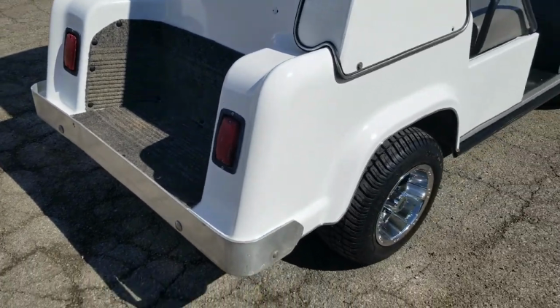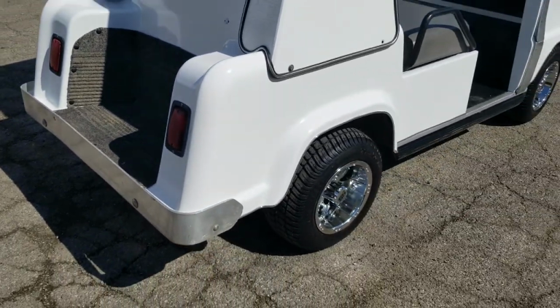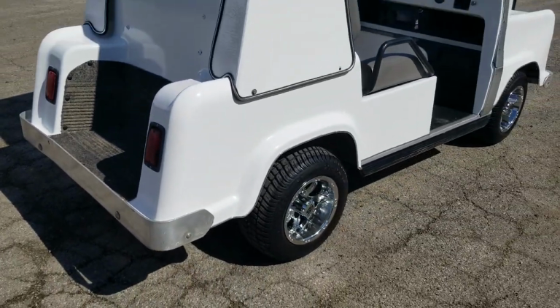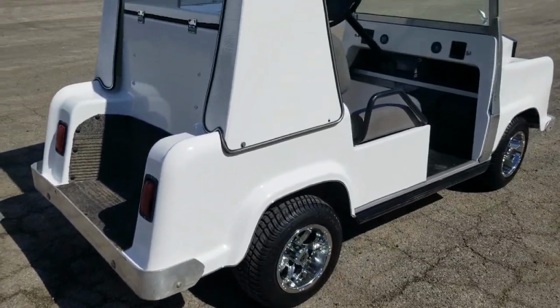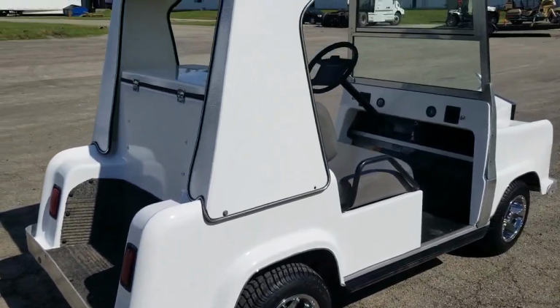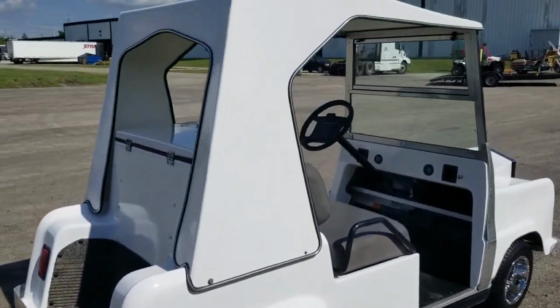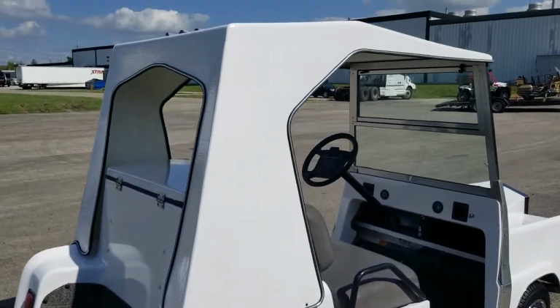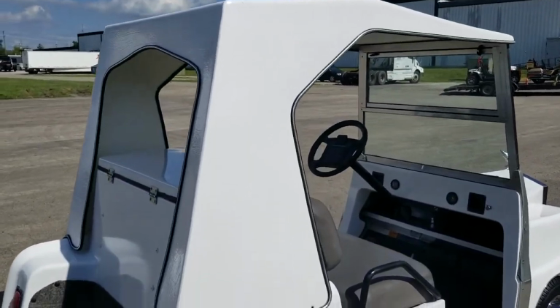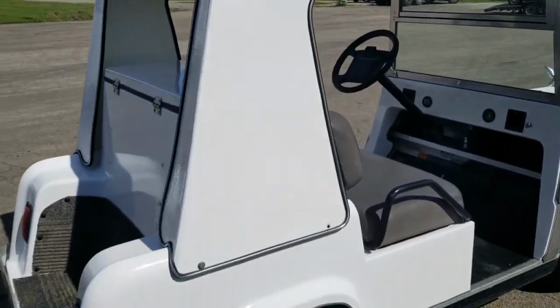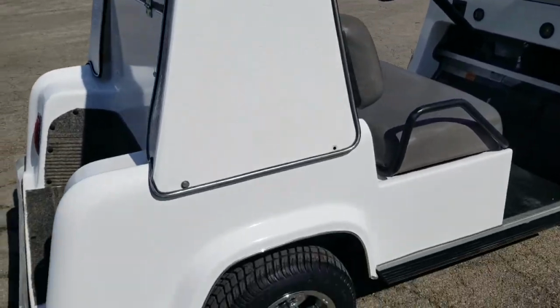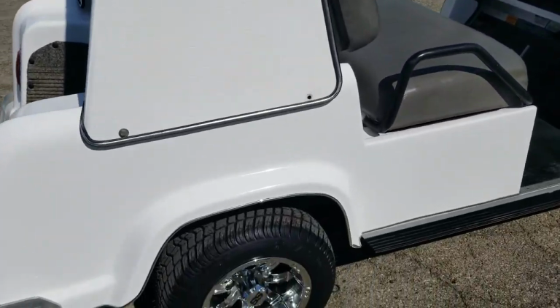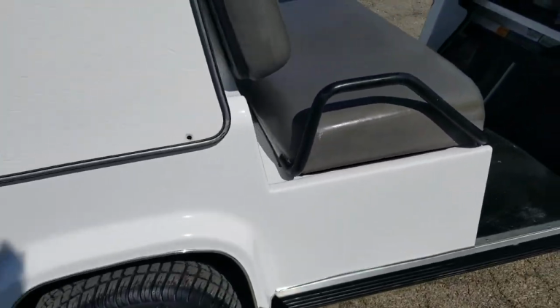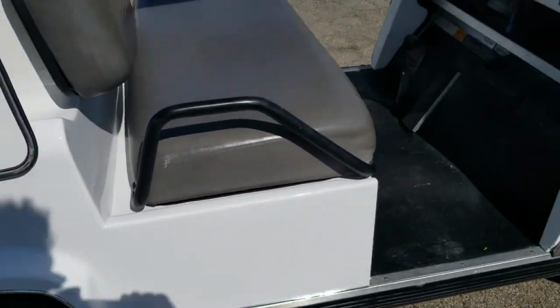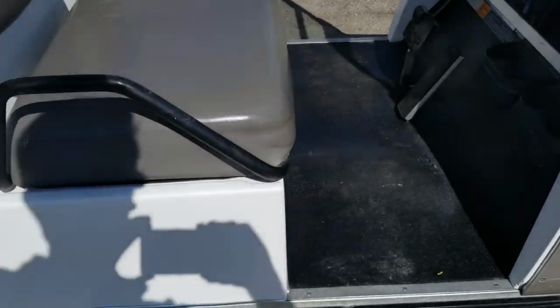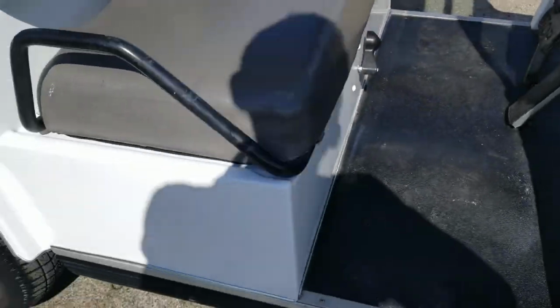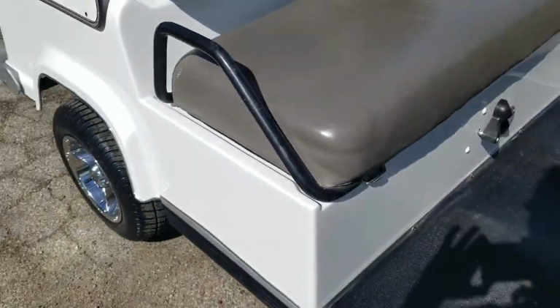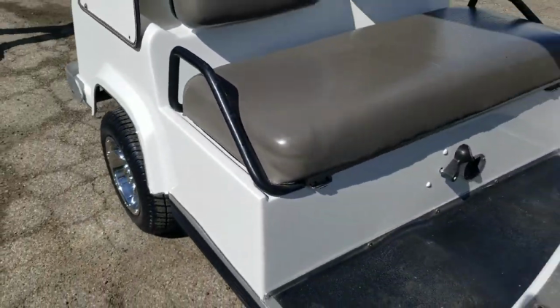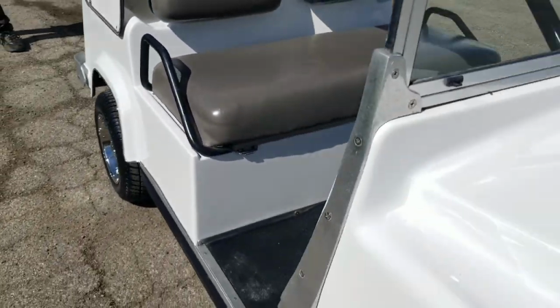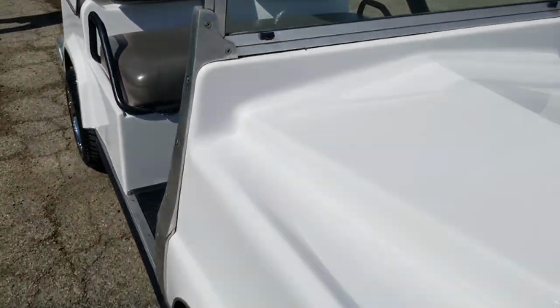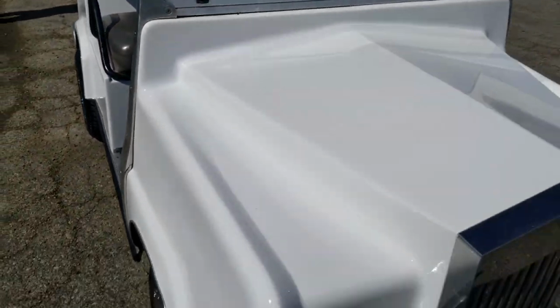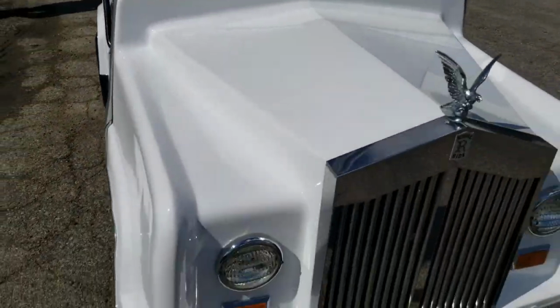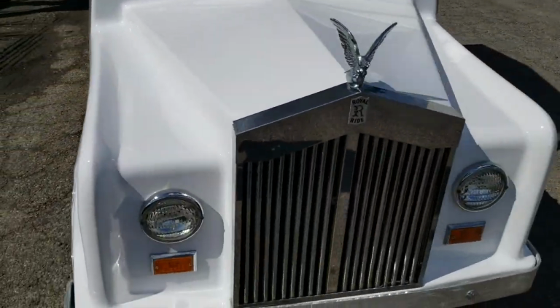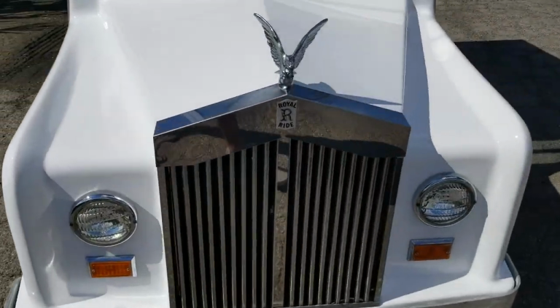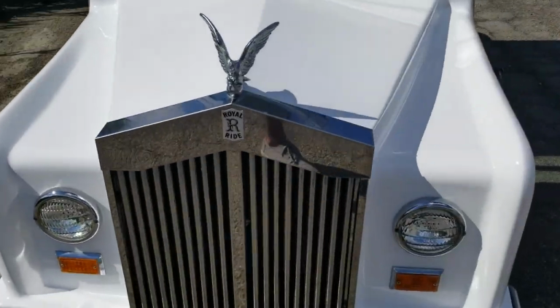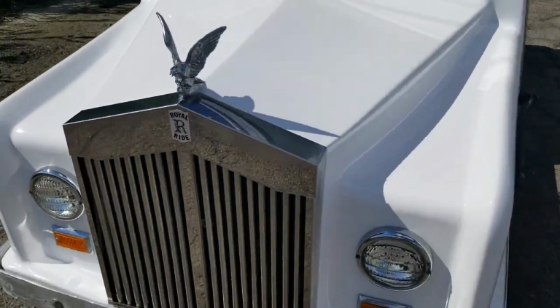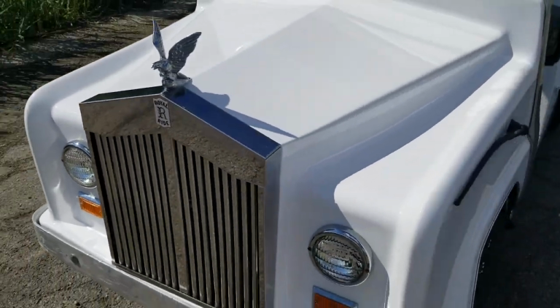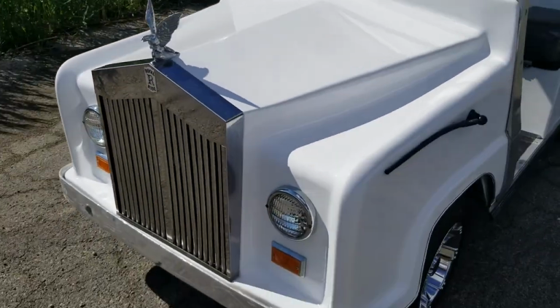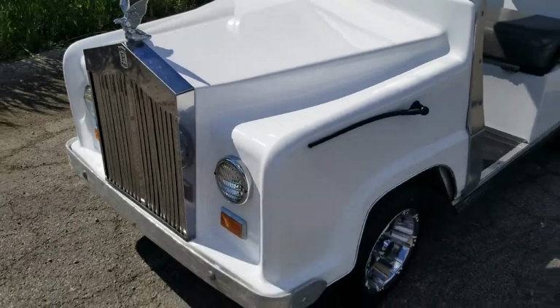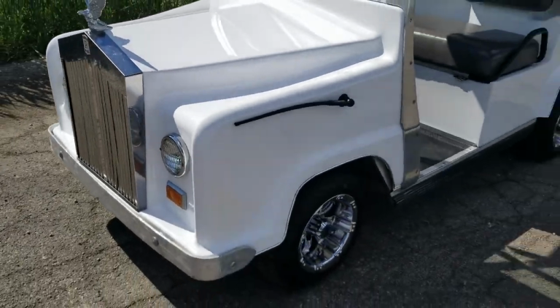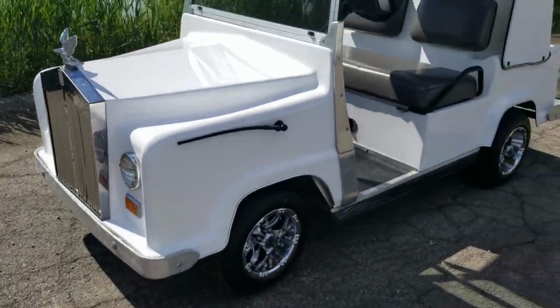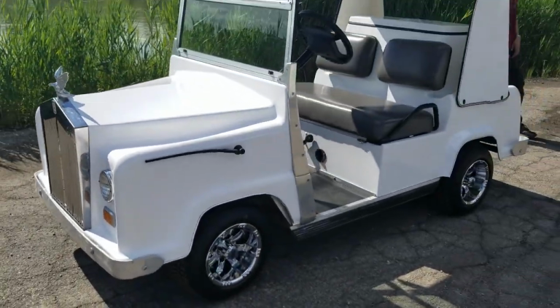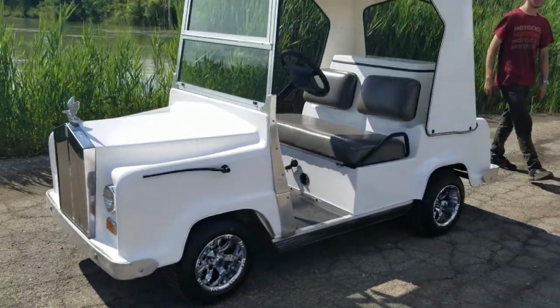SaferWholesale.com, 866-606-3991. The Rolls Edition Club Car Golf Cart Electric for sale from SaferWholesale.com — we're going to take it for a ride here.